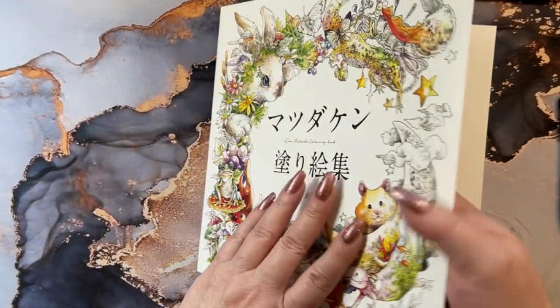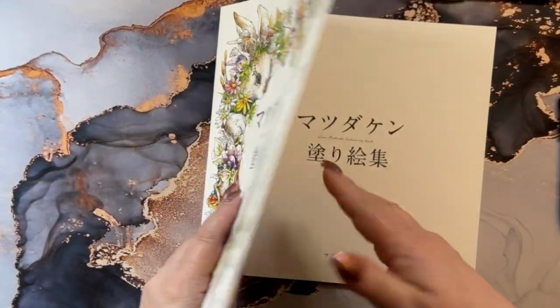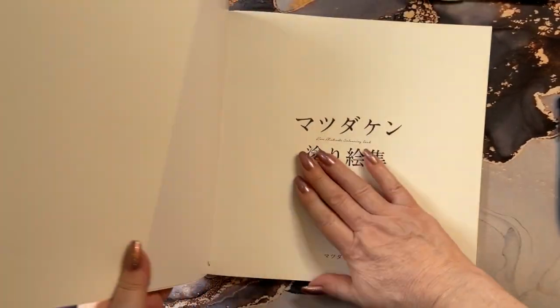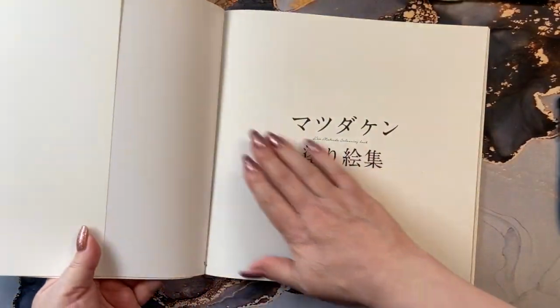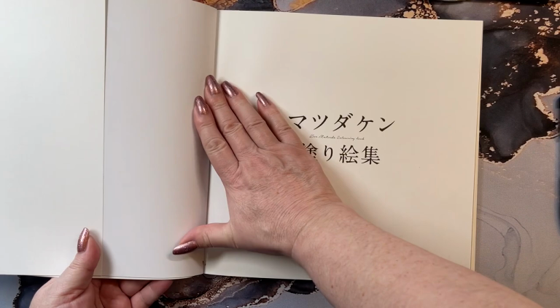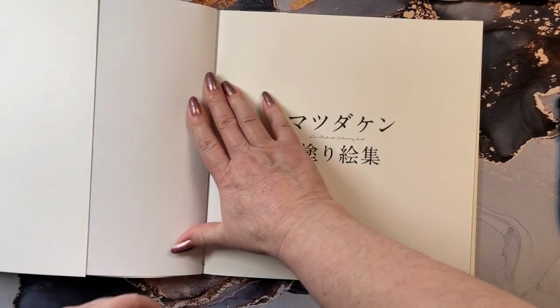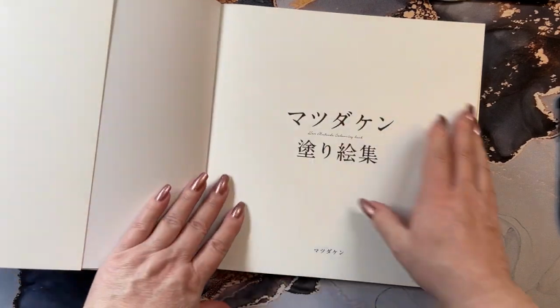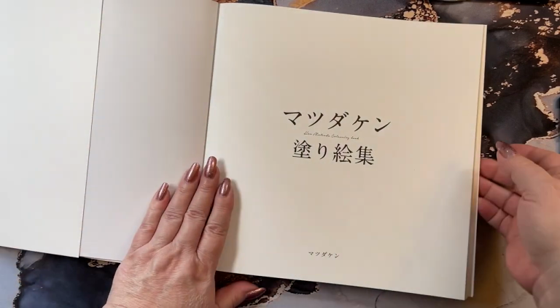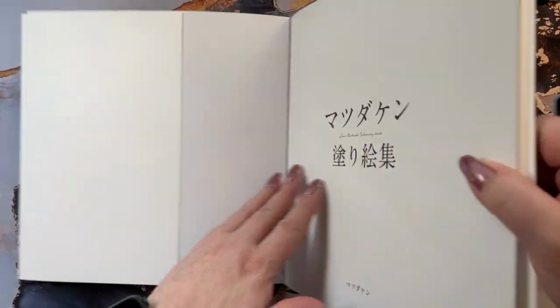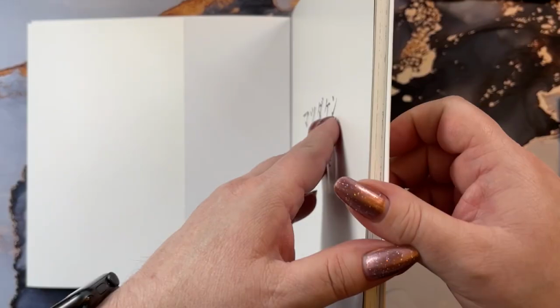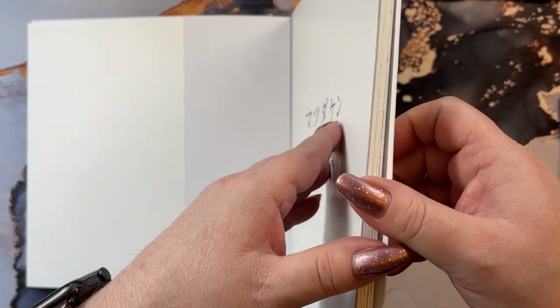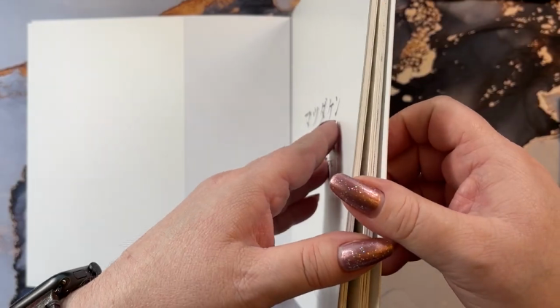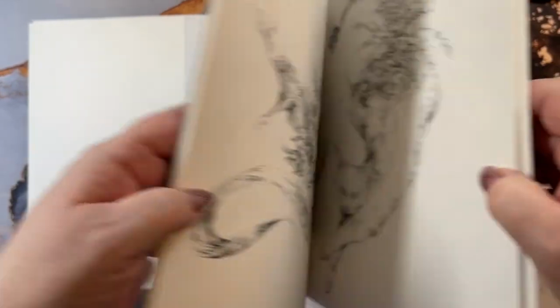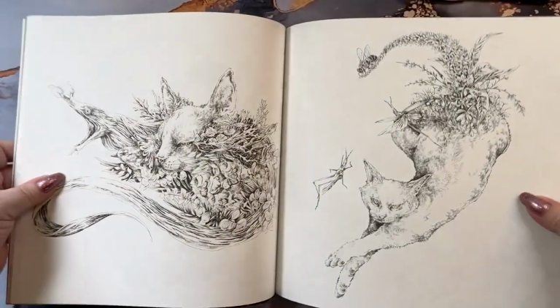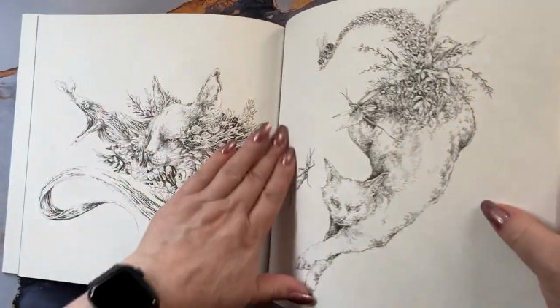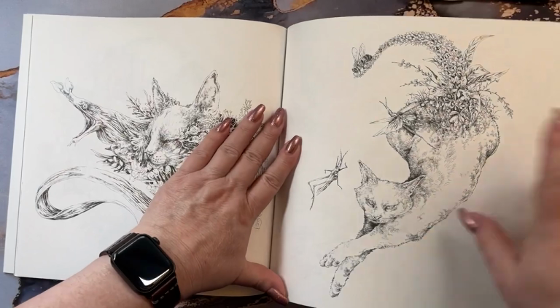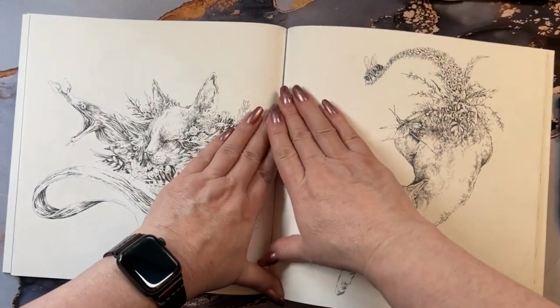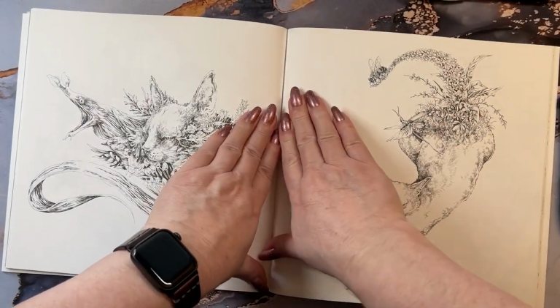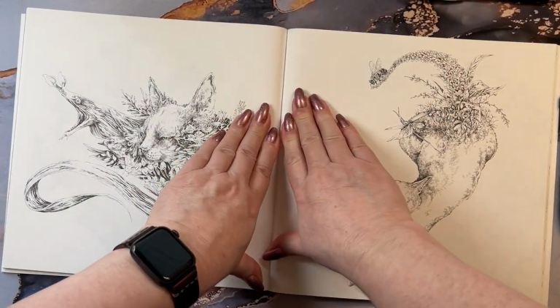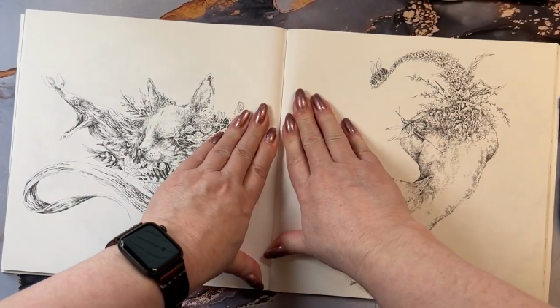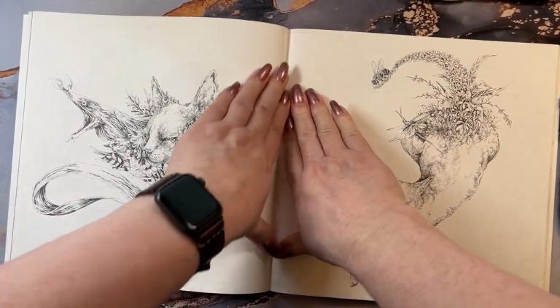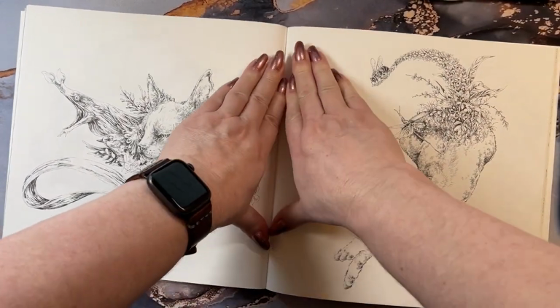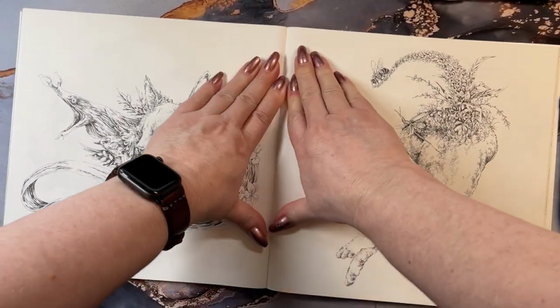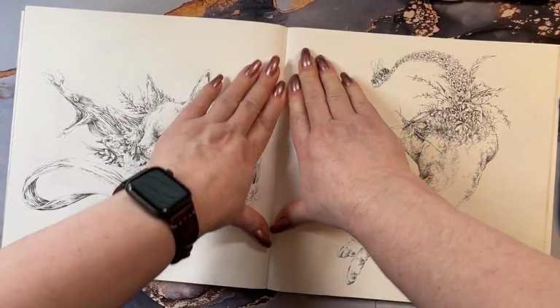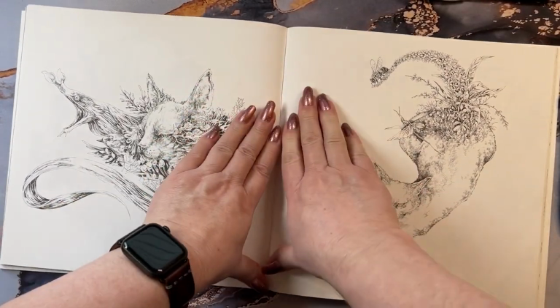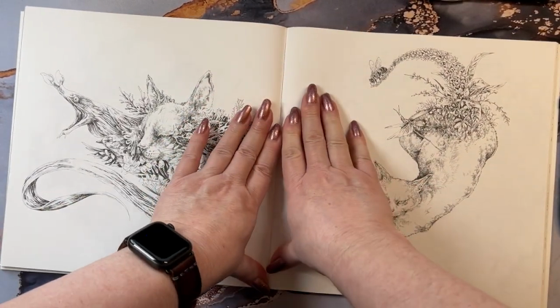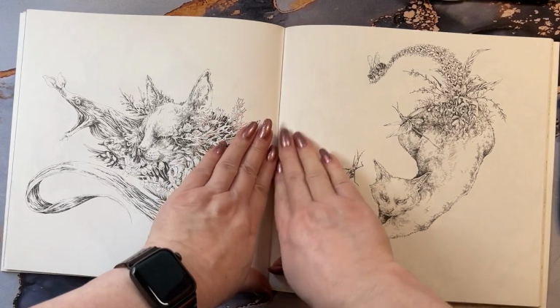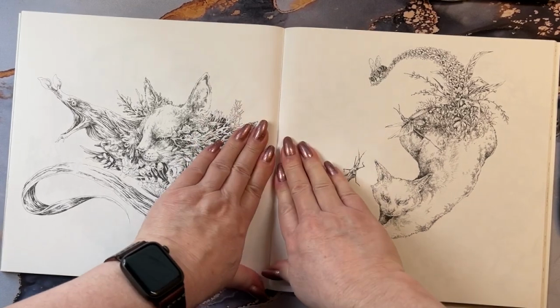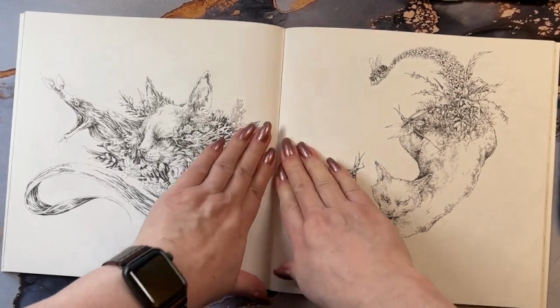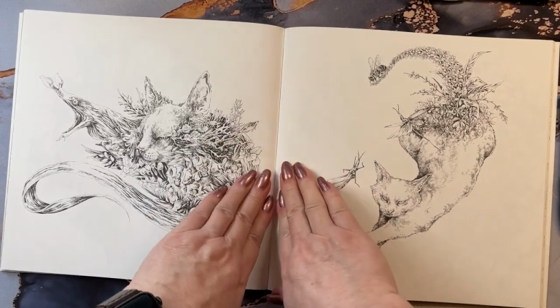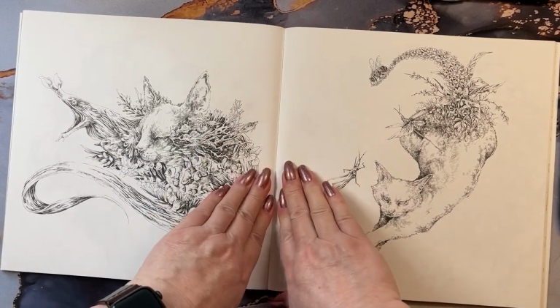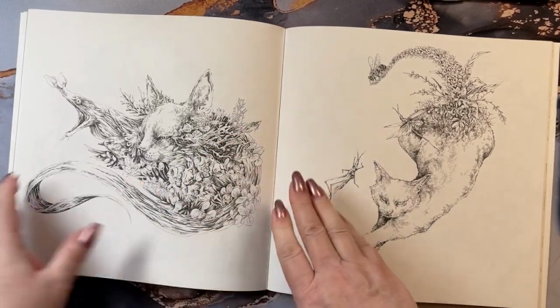And we're going to get in here and look at this. I'm going to open it from the center first and pull back the spine from the center of the book, so I don't get that crease going at the beginning of the book.